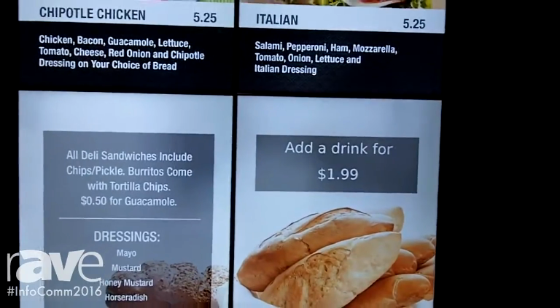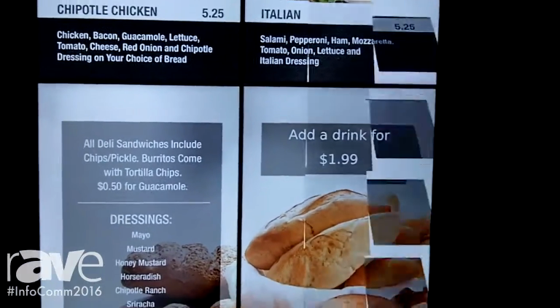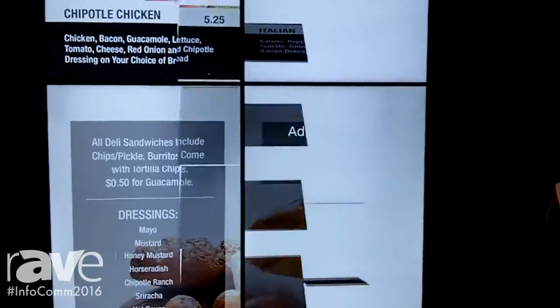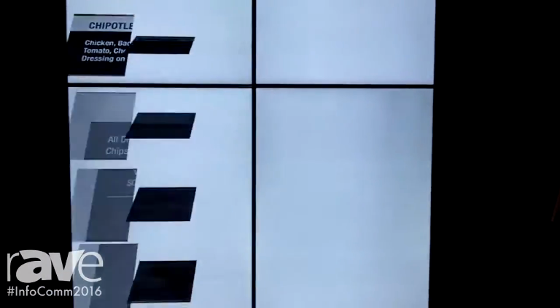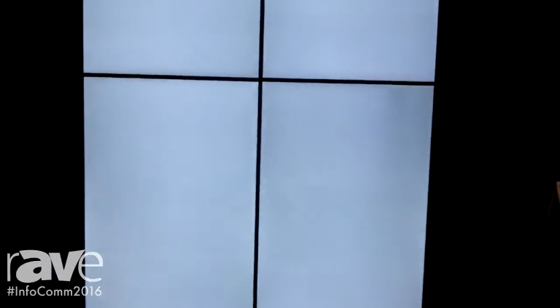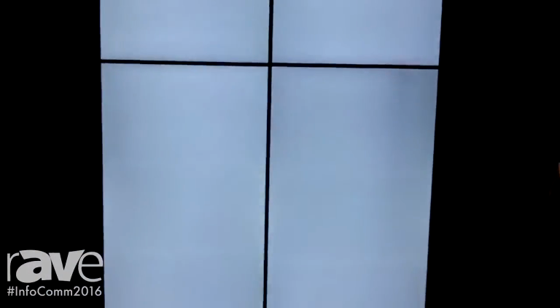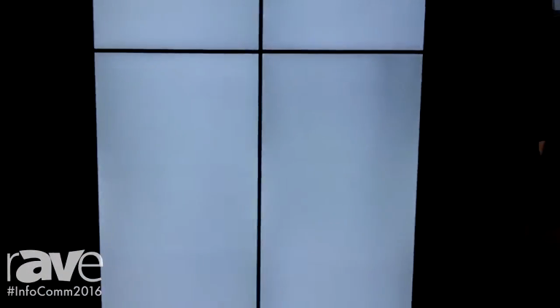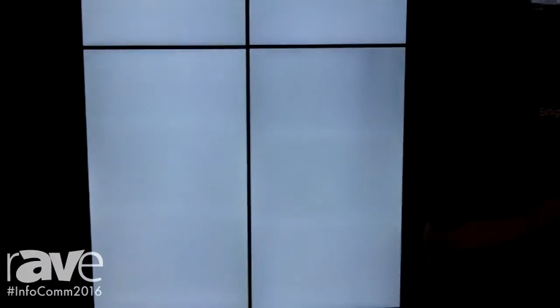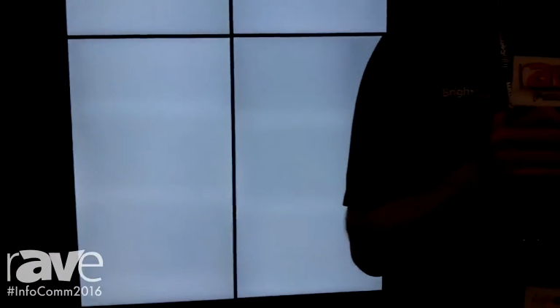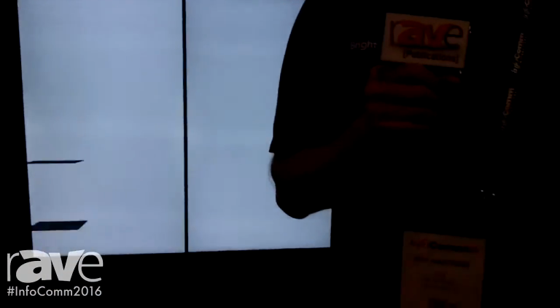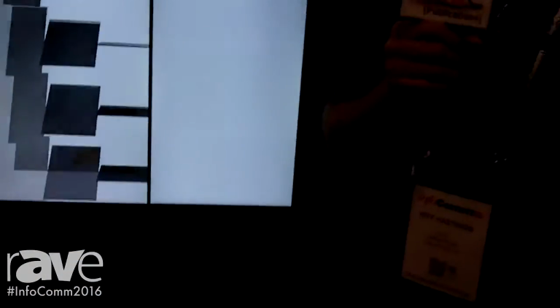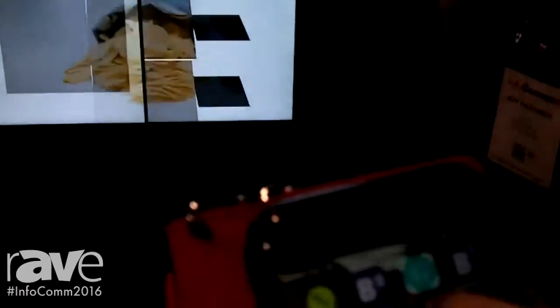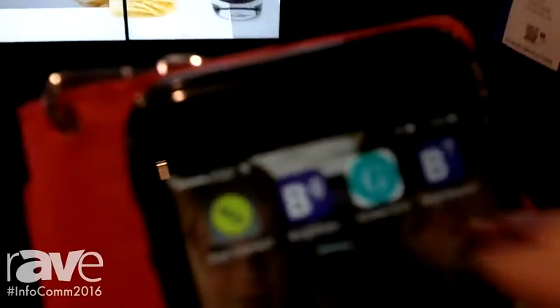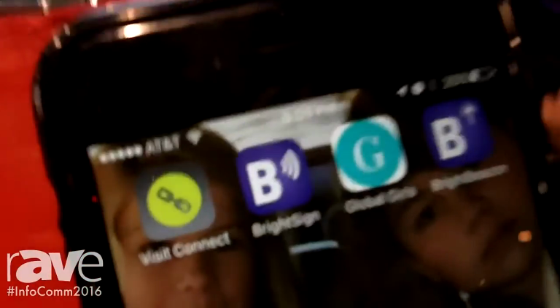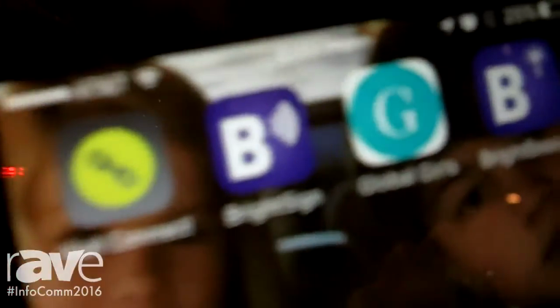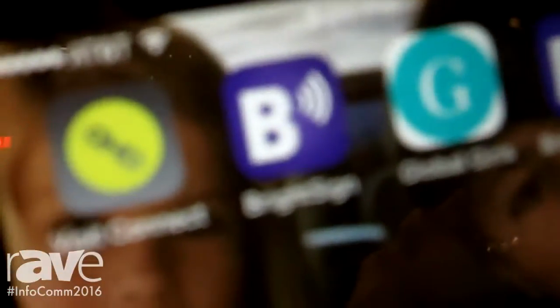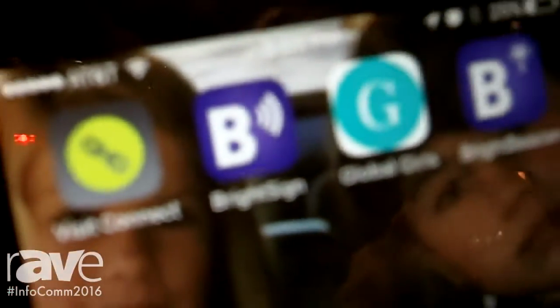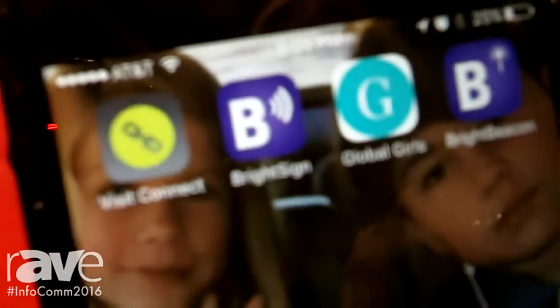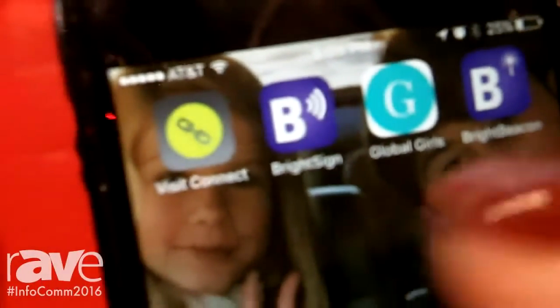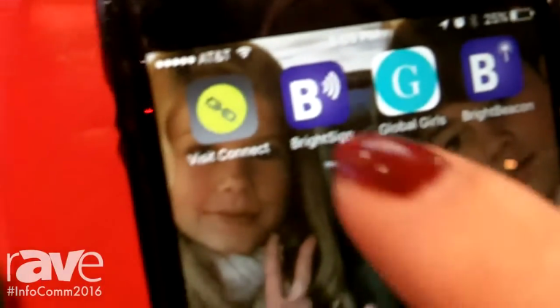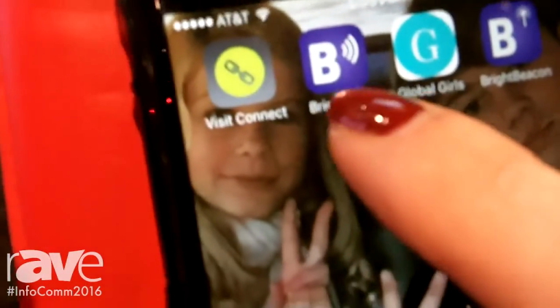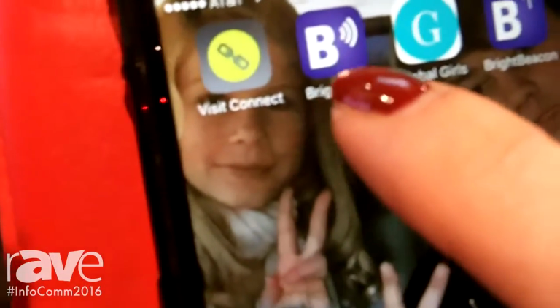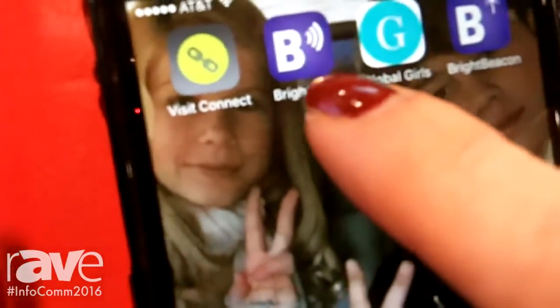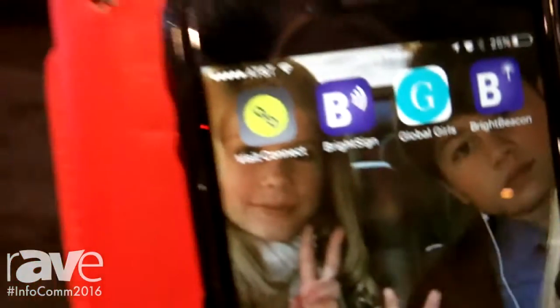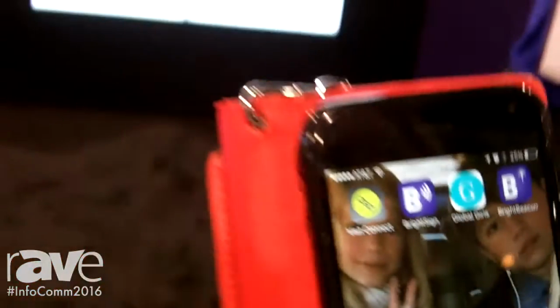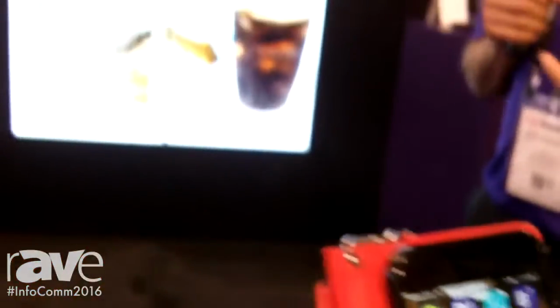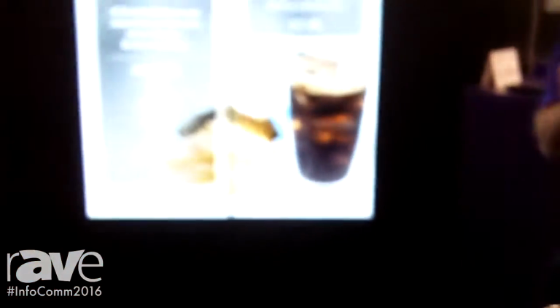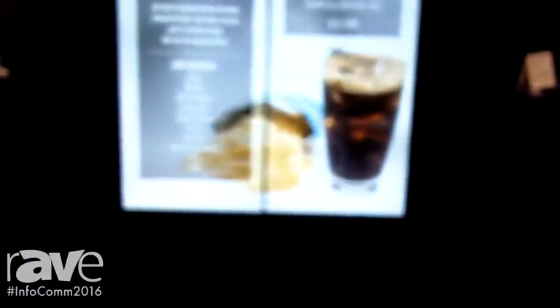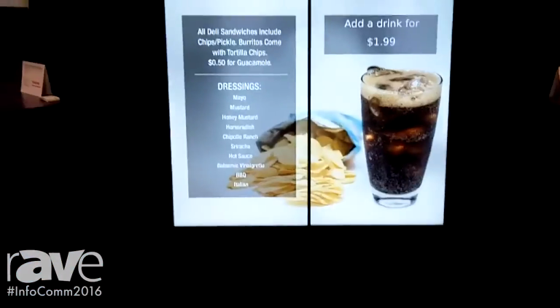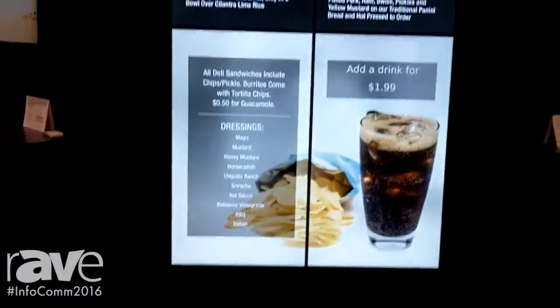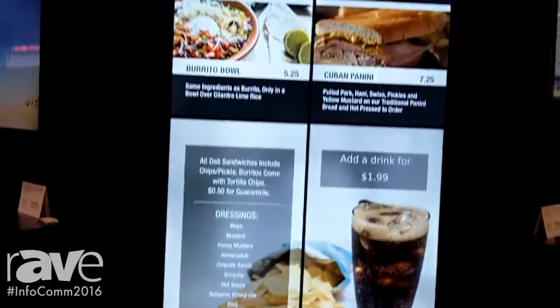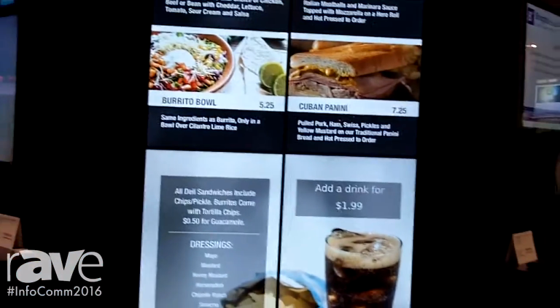The text is also changeable, so maybe it's not added drink, maybe it's added dessert — we could also change that. So it really gives you the ability to have both compelling content on the screen with great big video walls and the ability to change it on the fly.